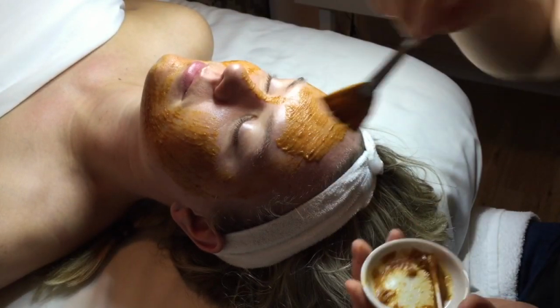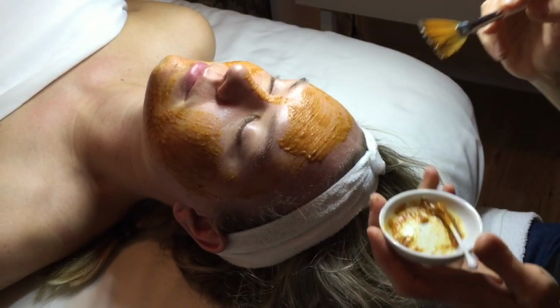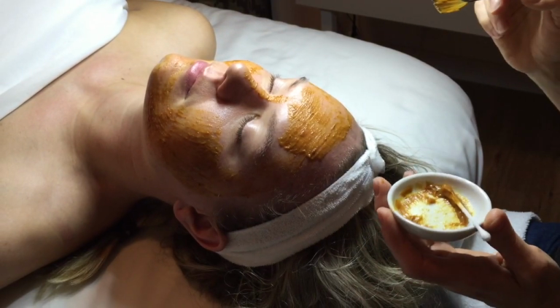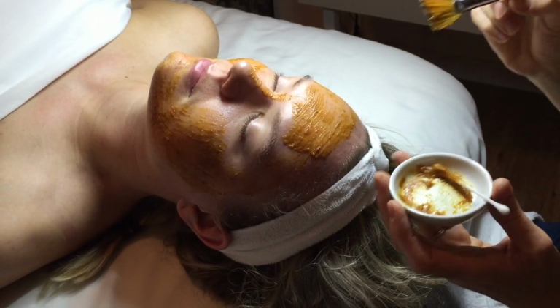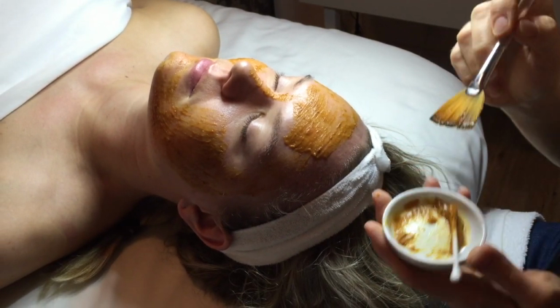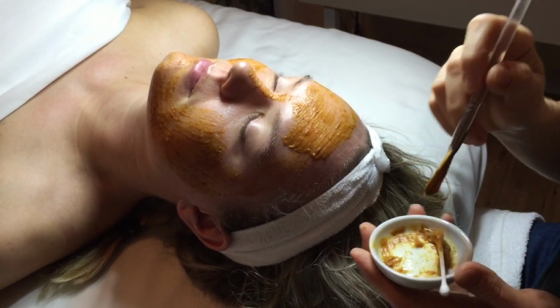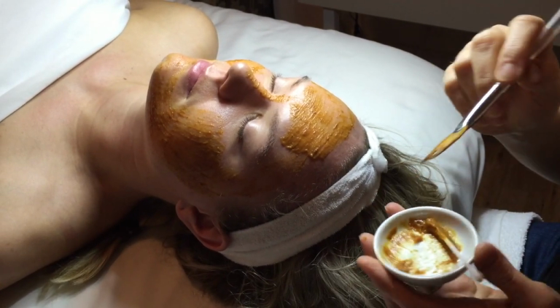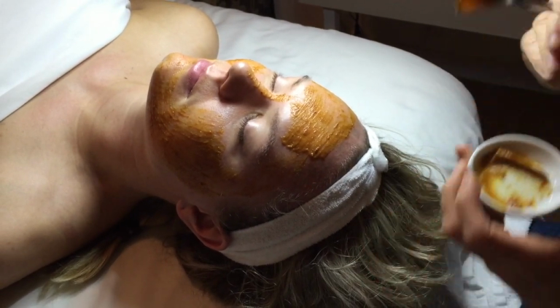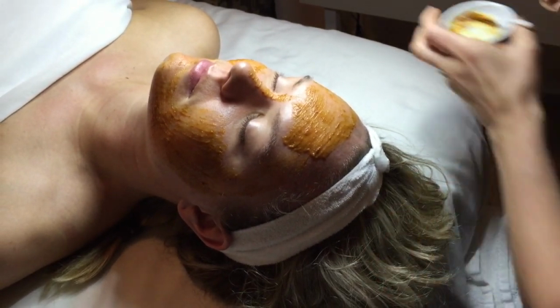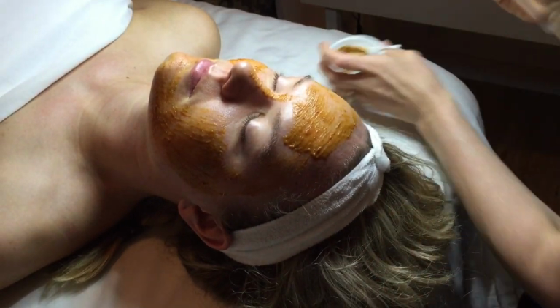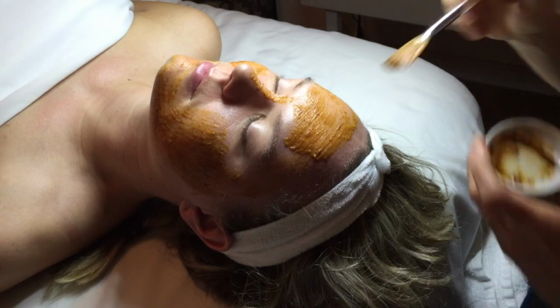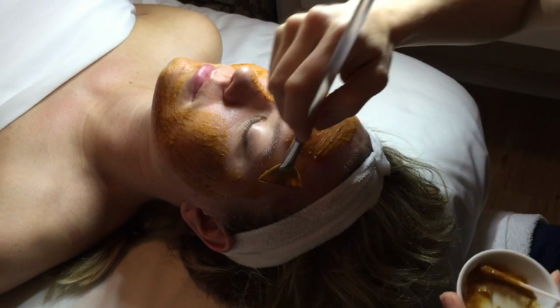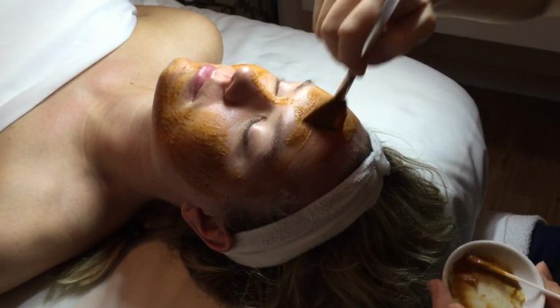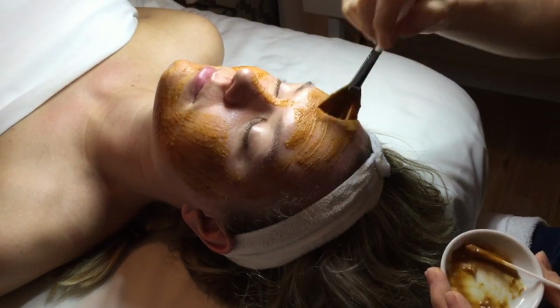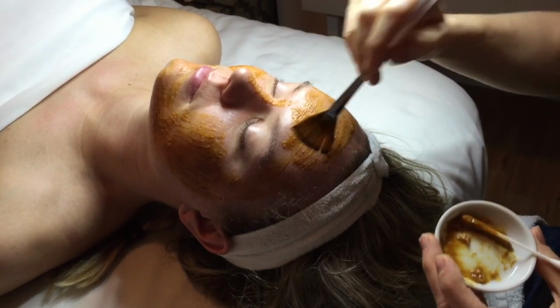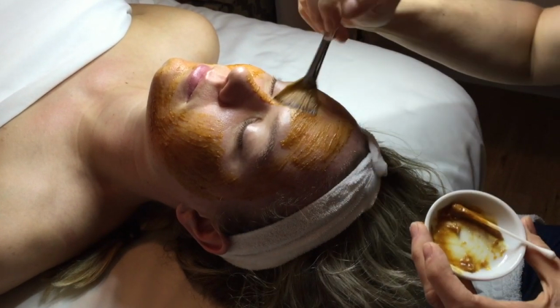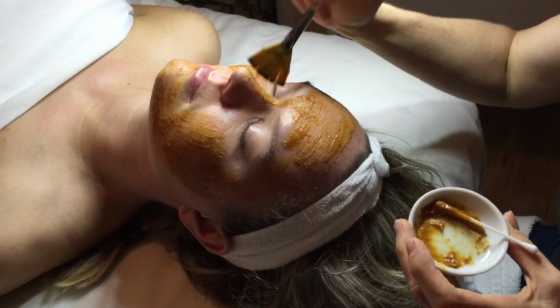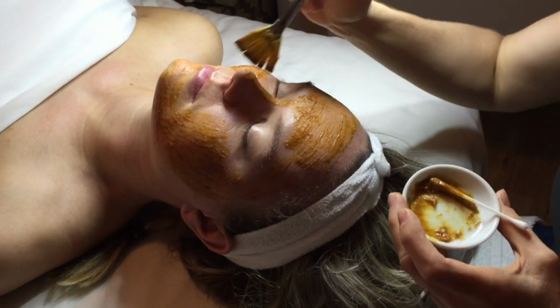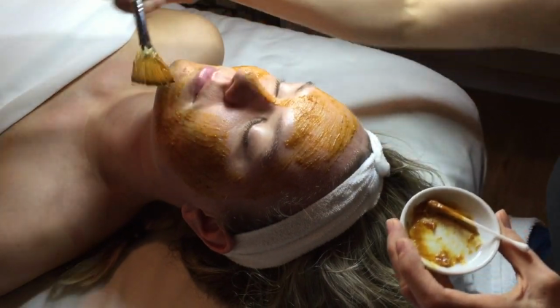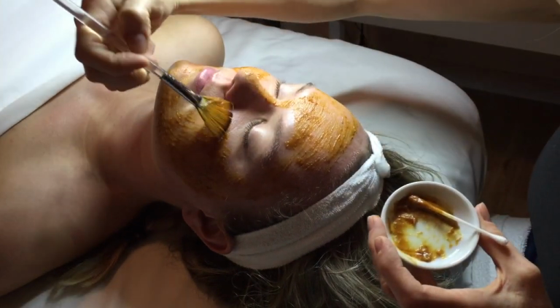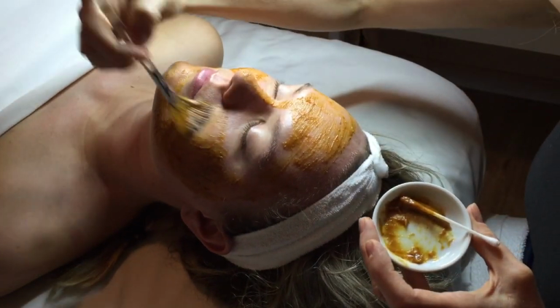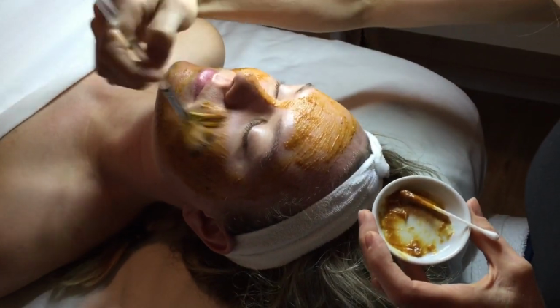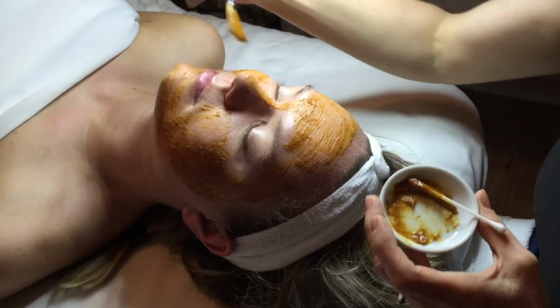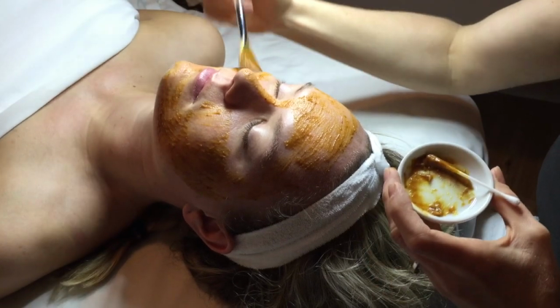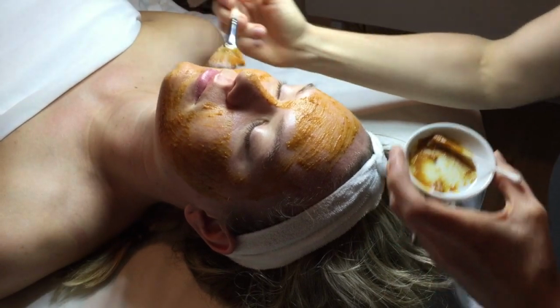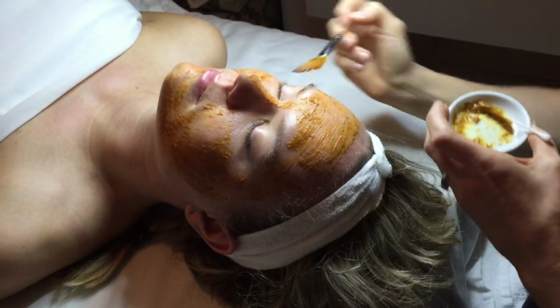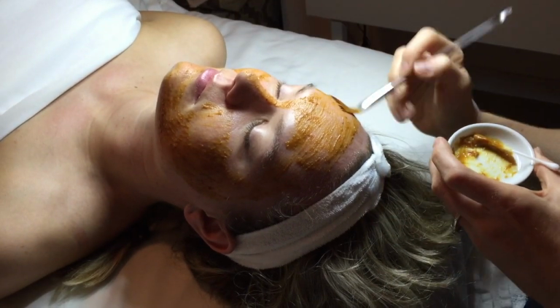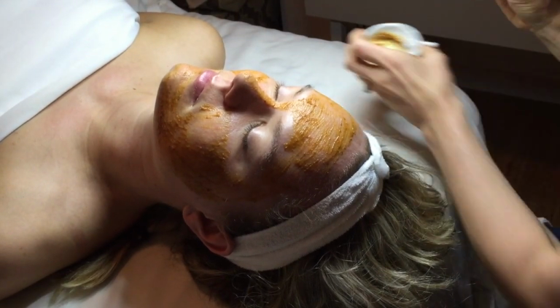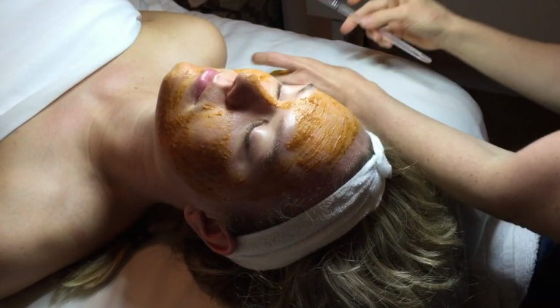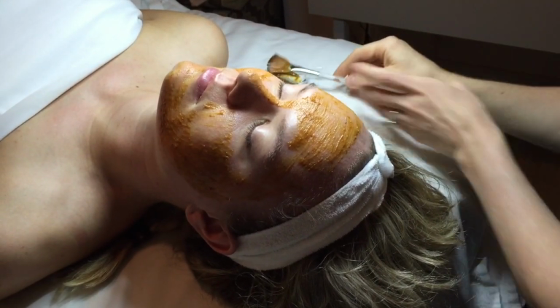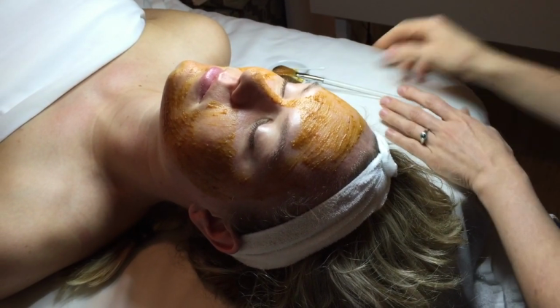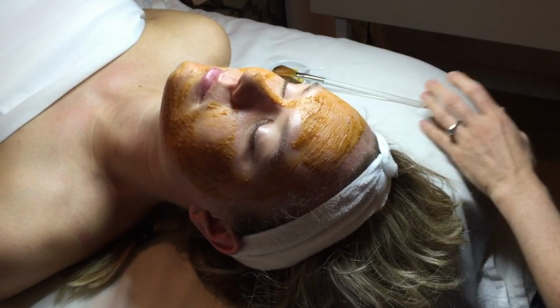If you want to boost the power of the enzymes, you can add steam to your facial by either jumping in the shower or using a hot towel and laying it over your face to steam it while your mask is on.